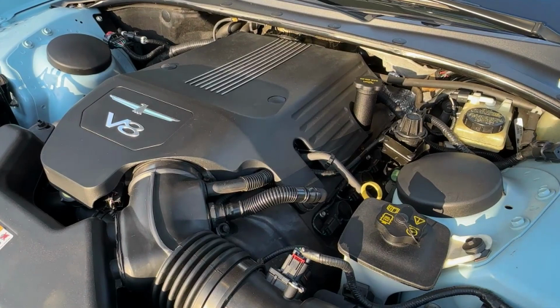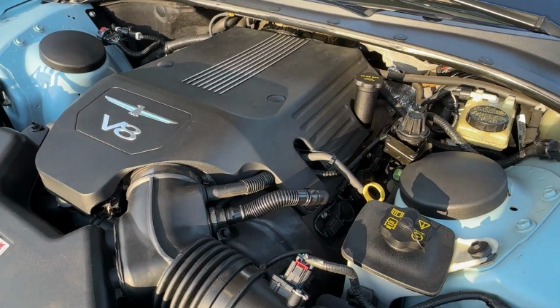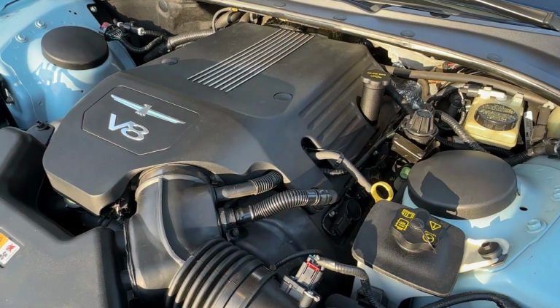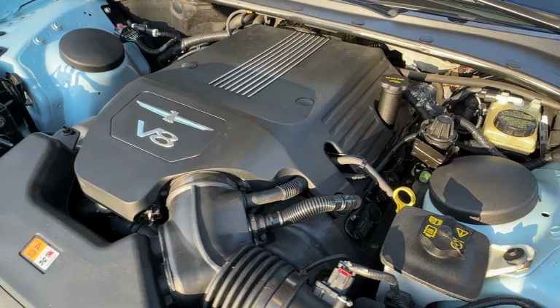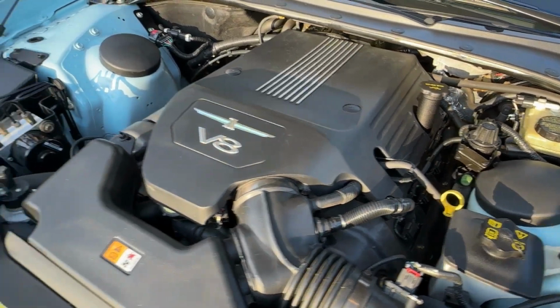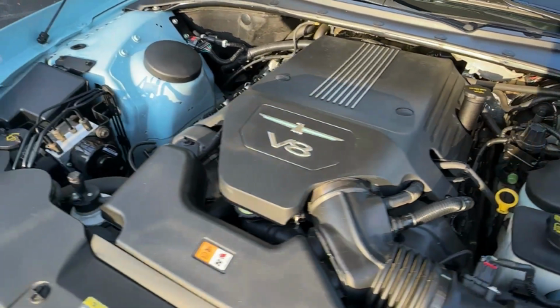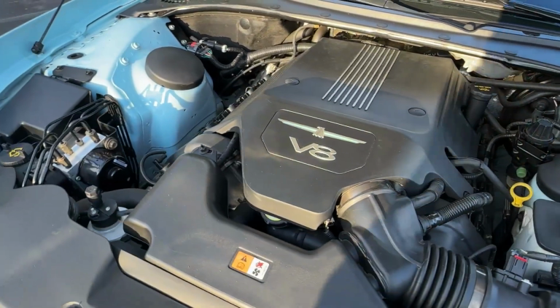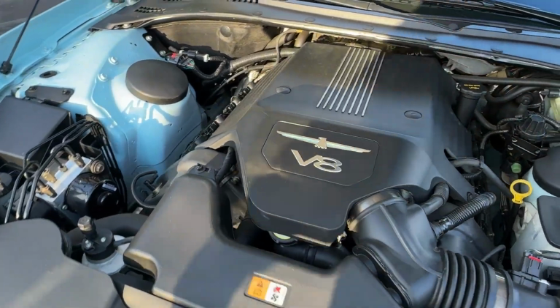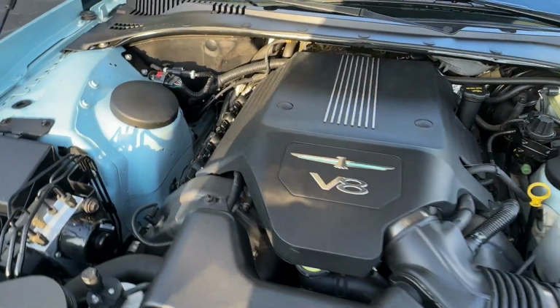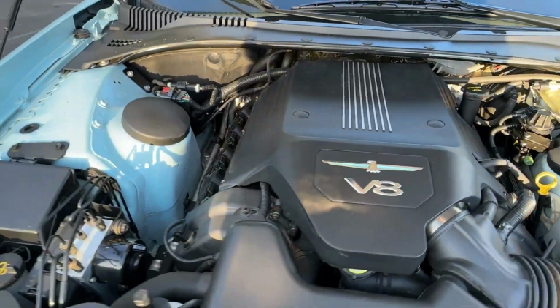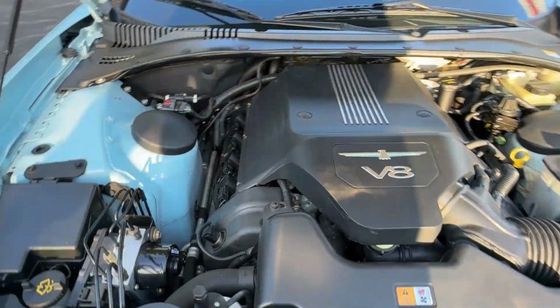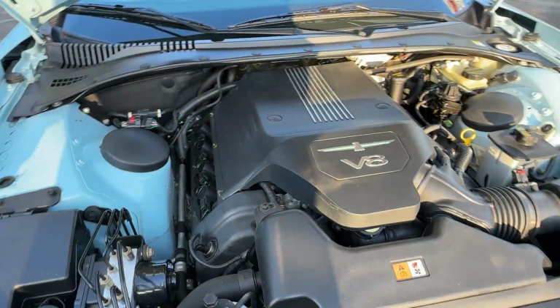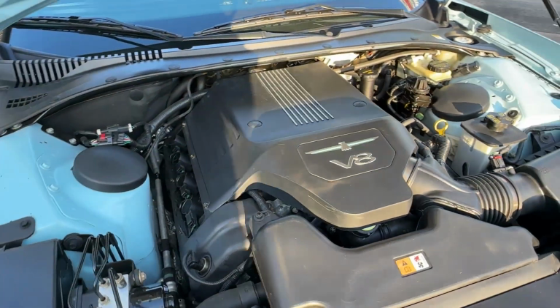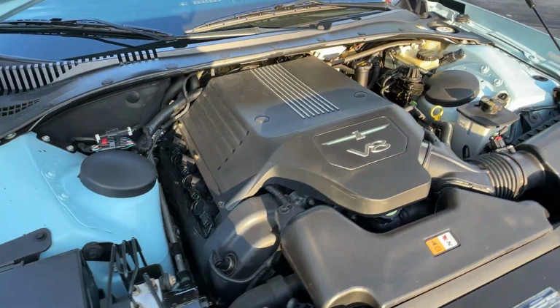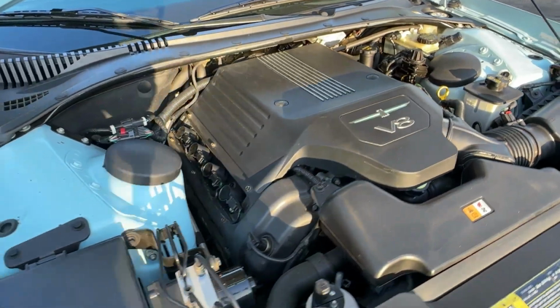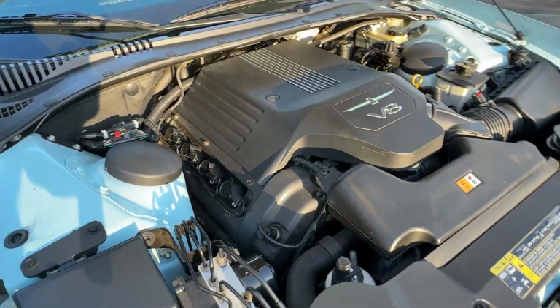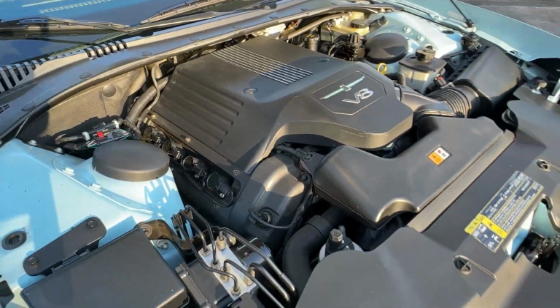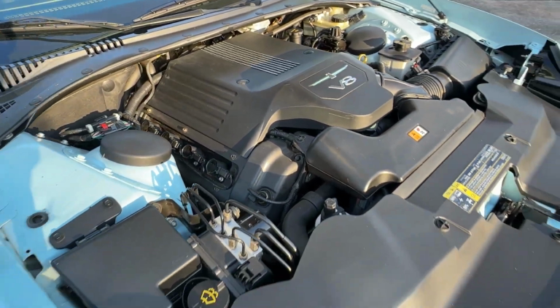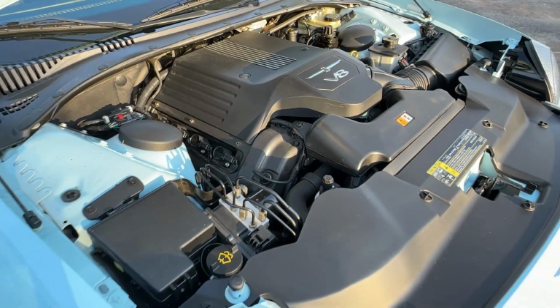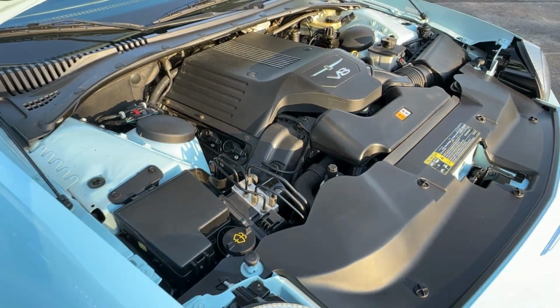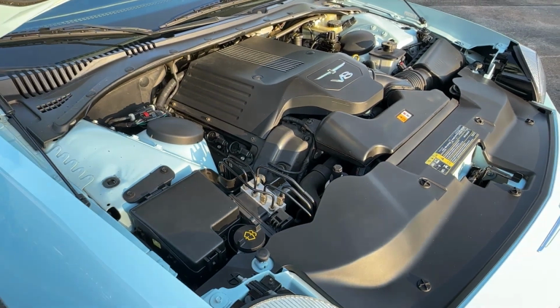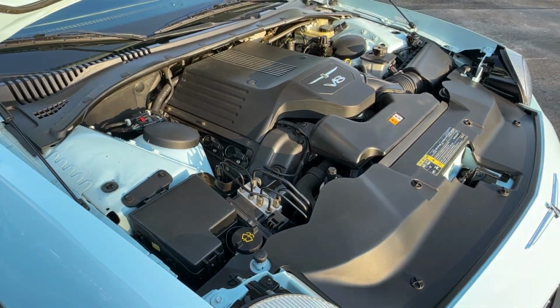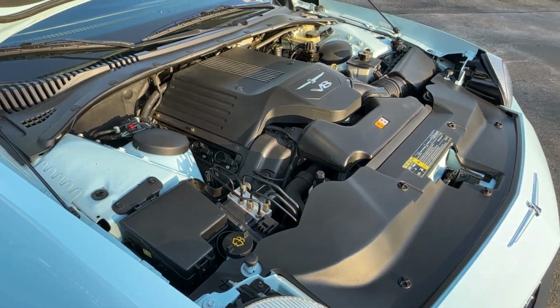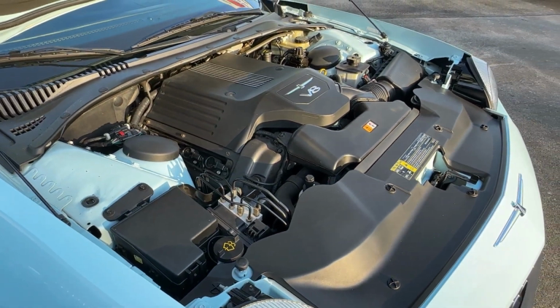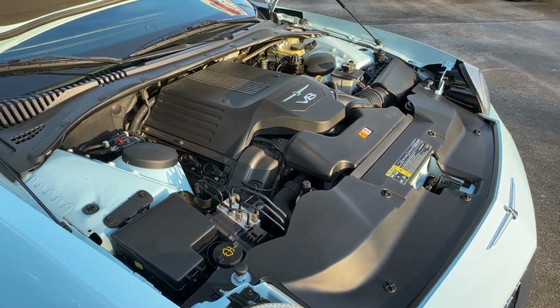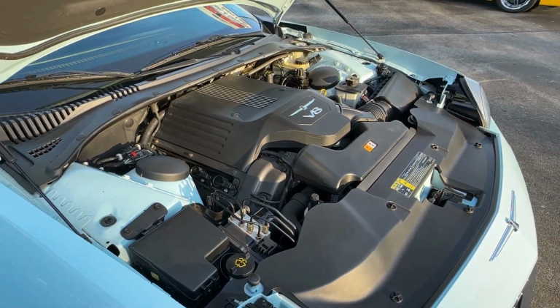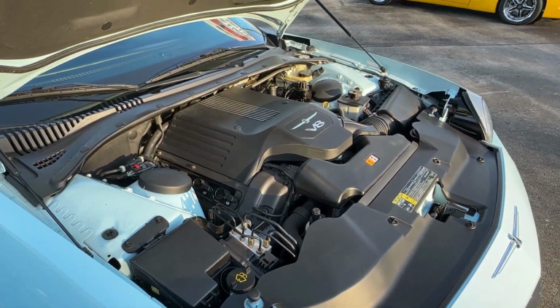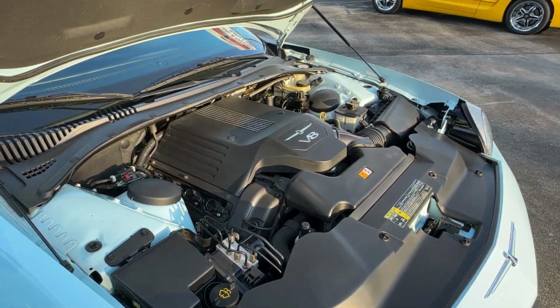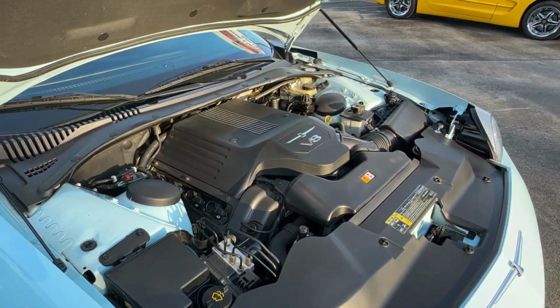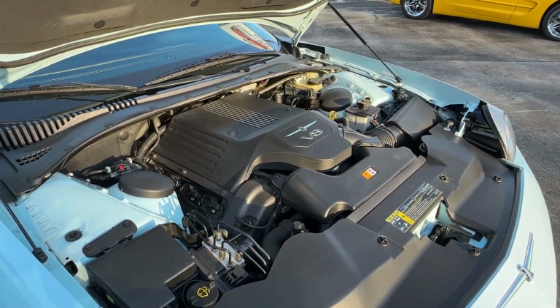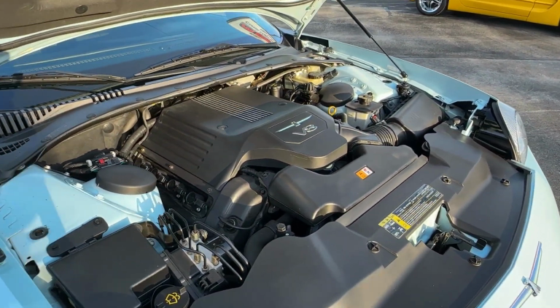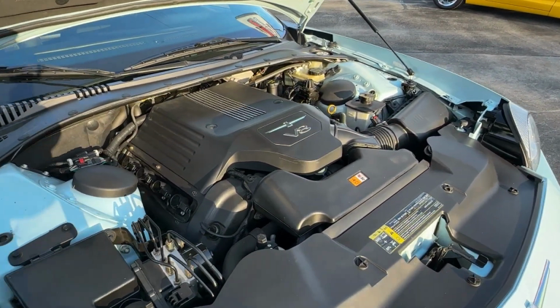Very nice, detailed, clean motor. Just runs perfectly — a 26,000 mile car.